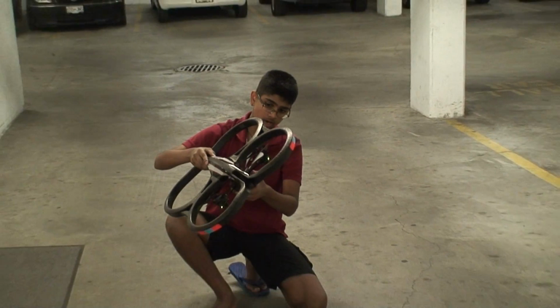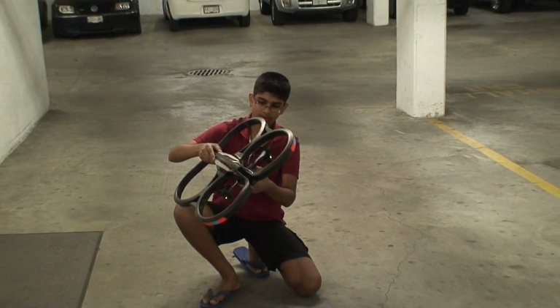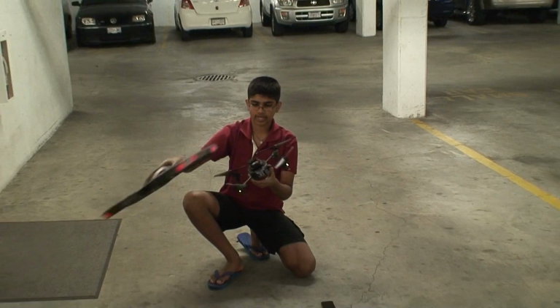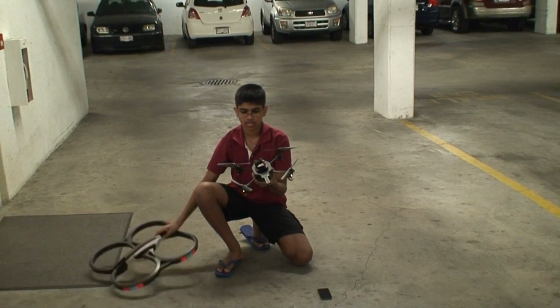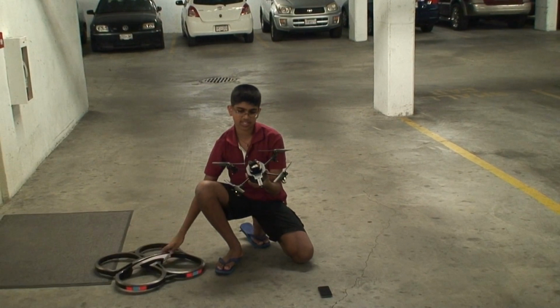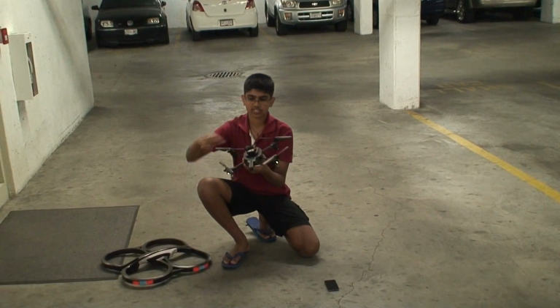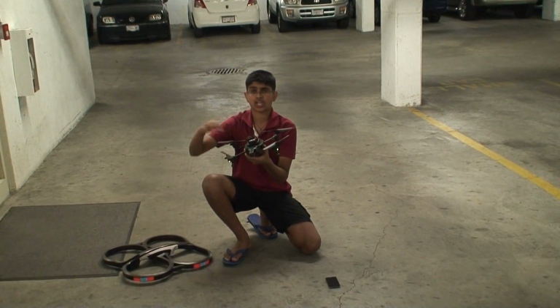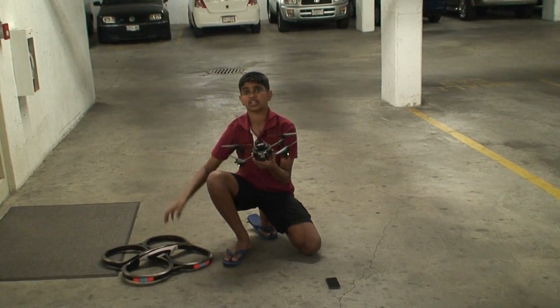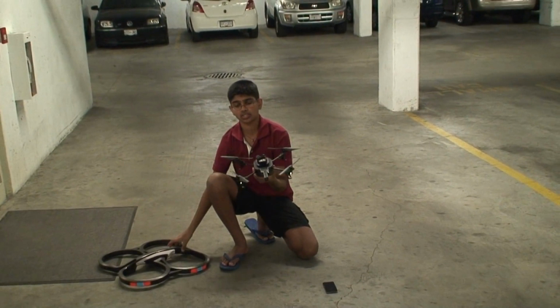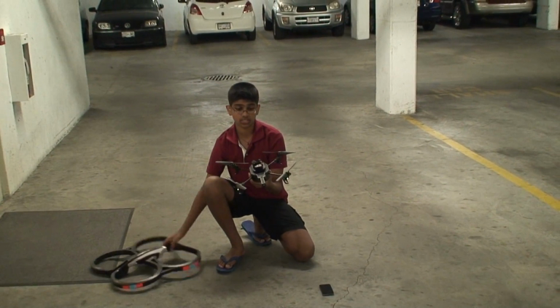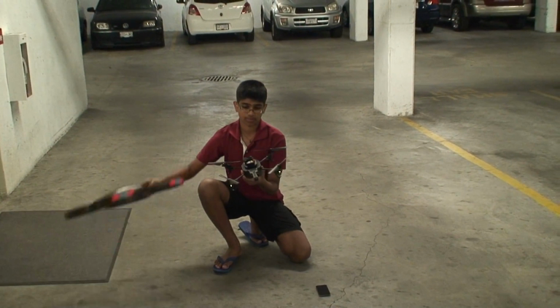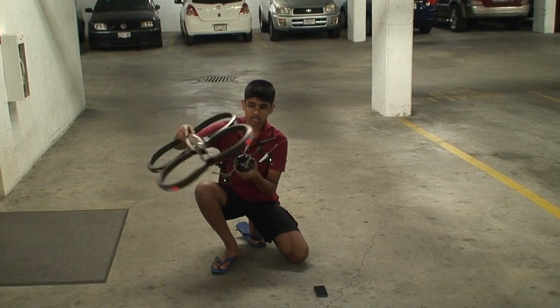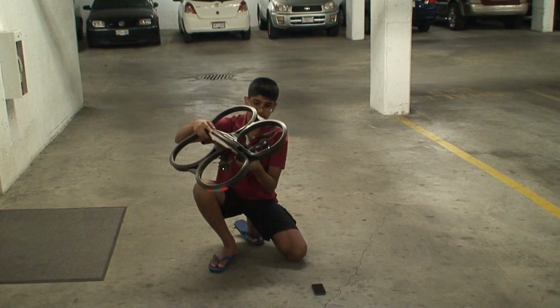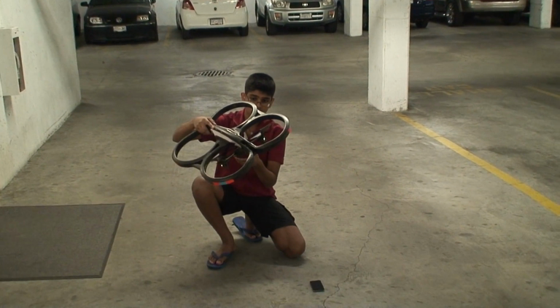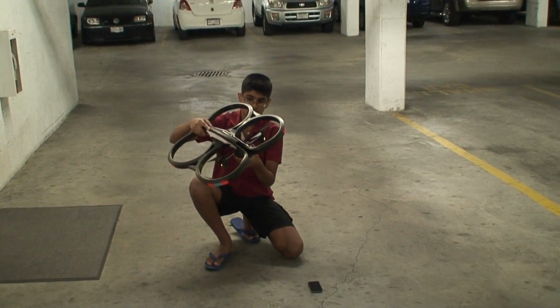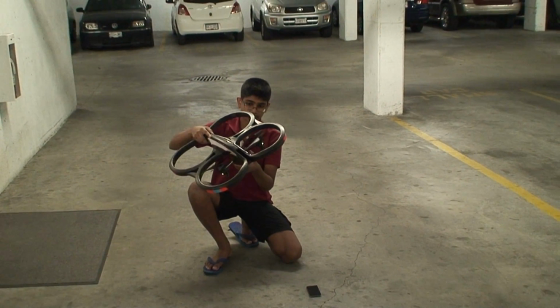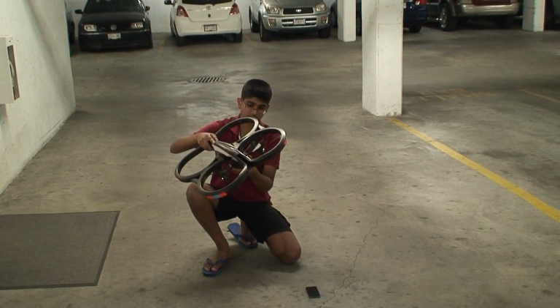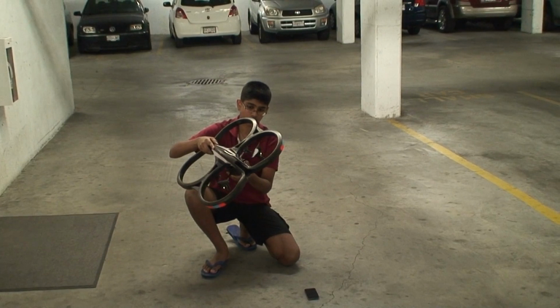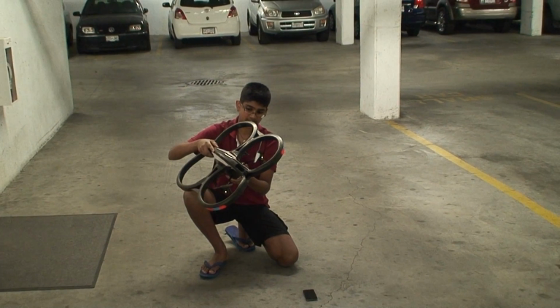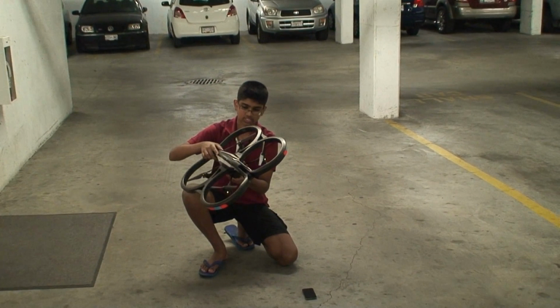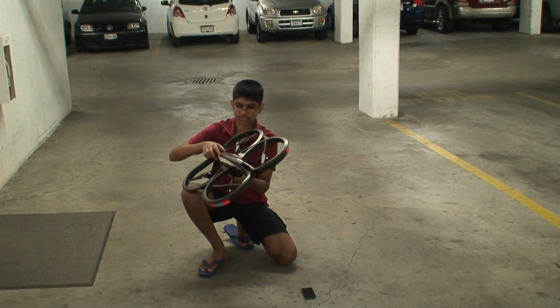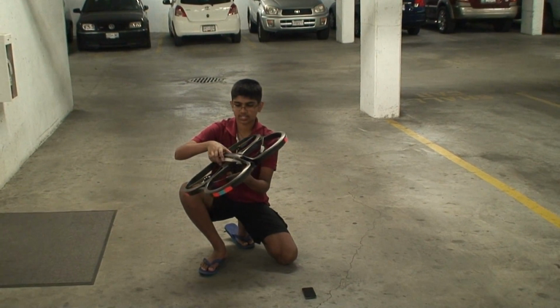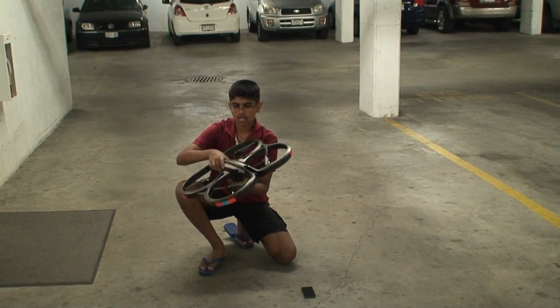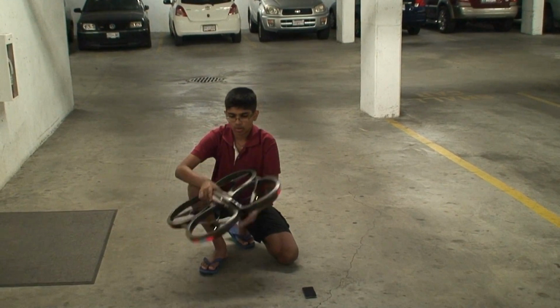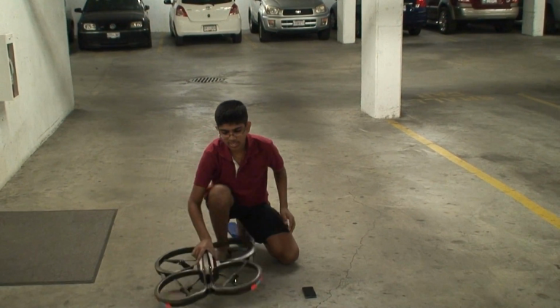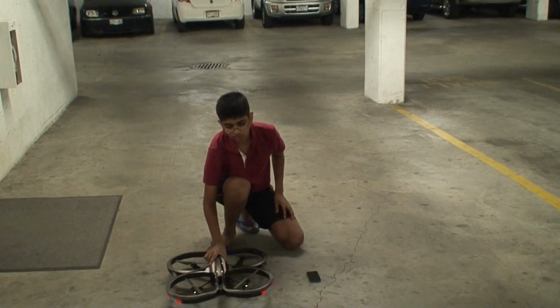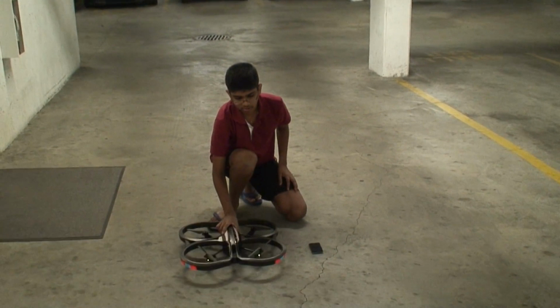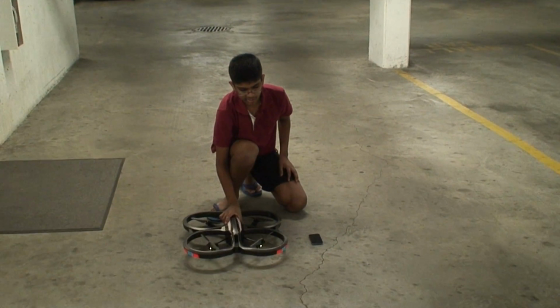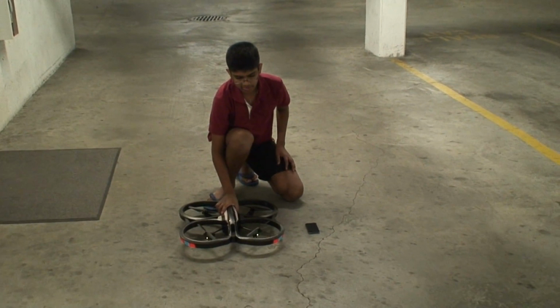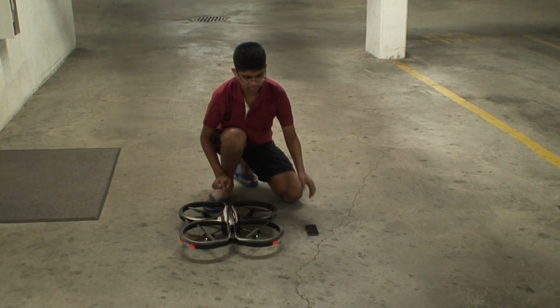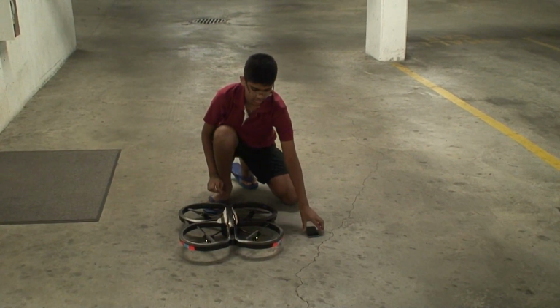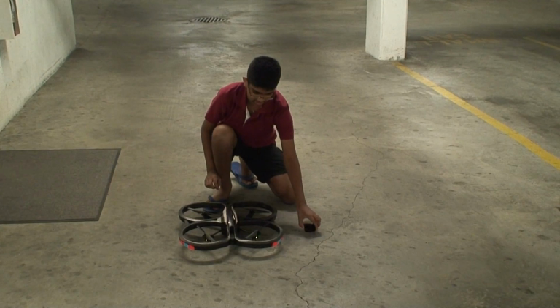By the way, this here is a USB connector. It's new to the AR Drone 2 — the AR Drone 1 didn't have this. Basically what it does is you can record your video directly to a USB stick.